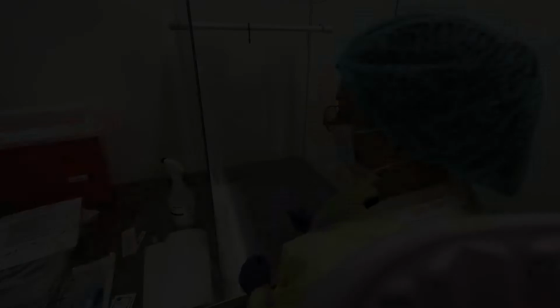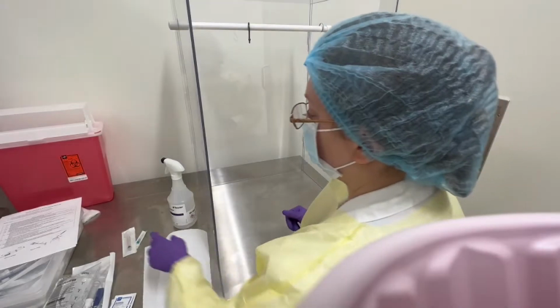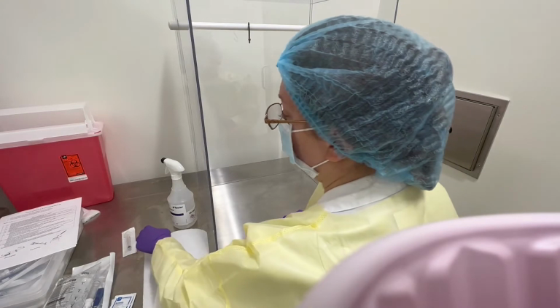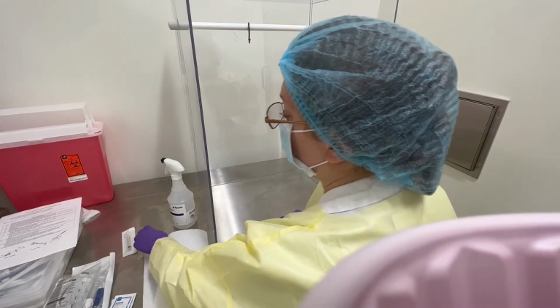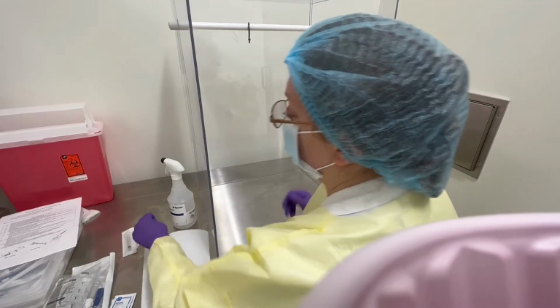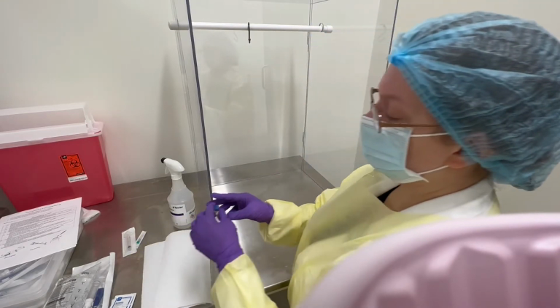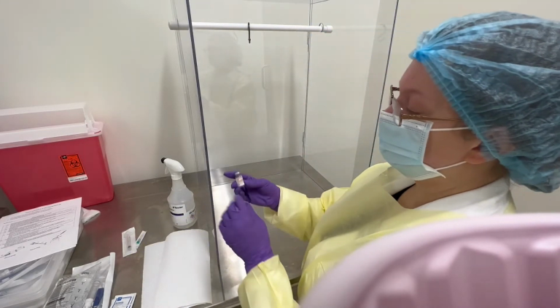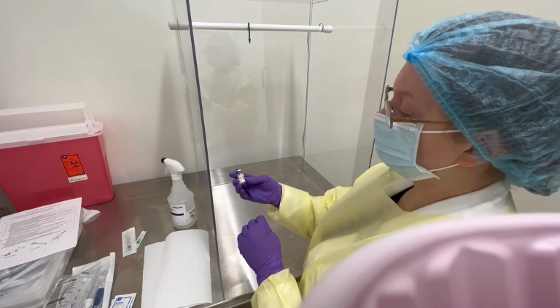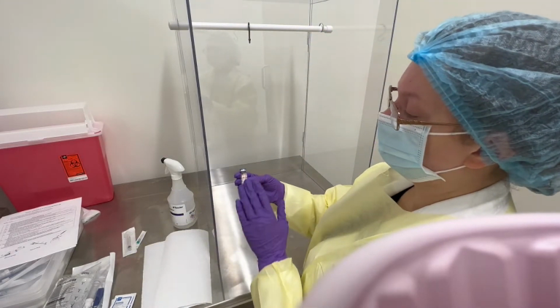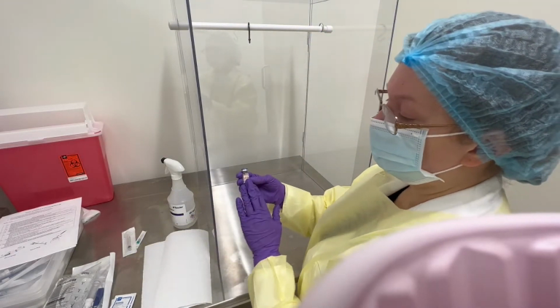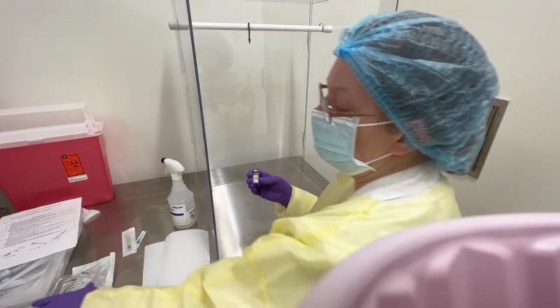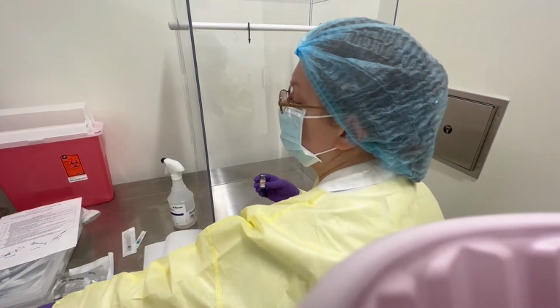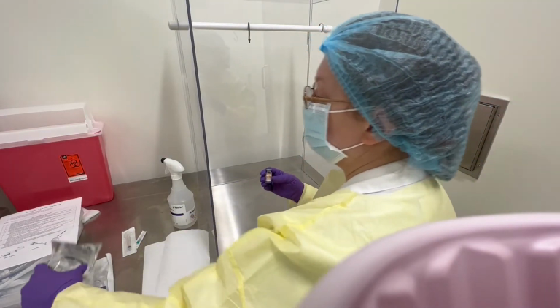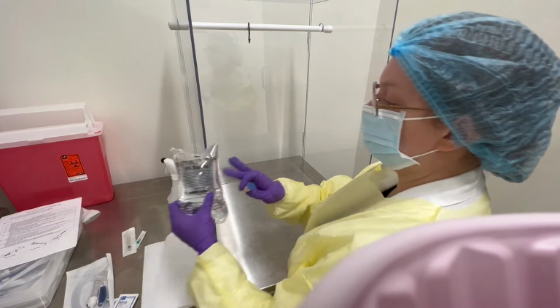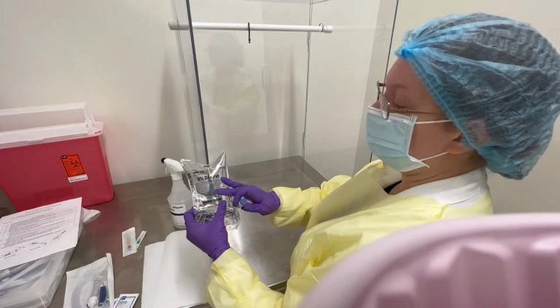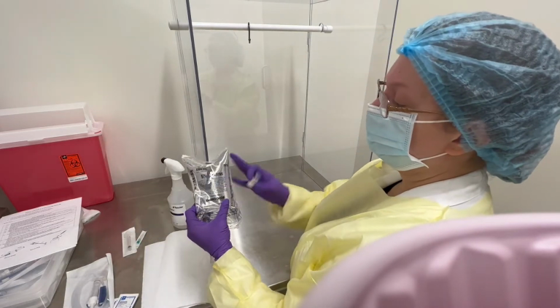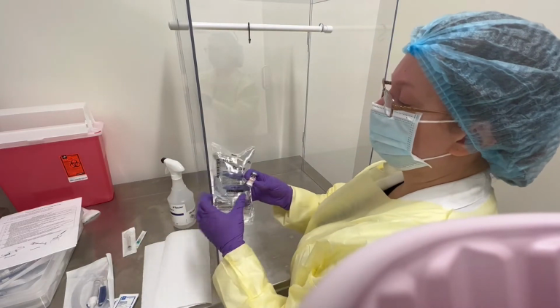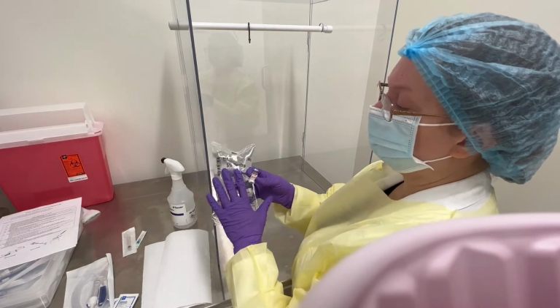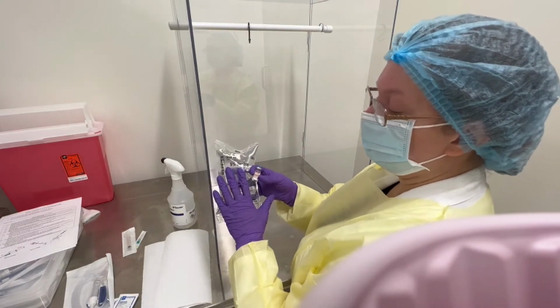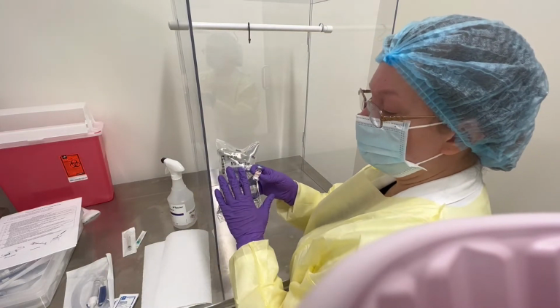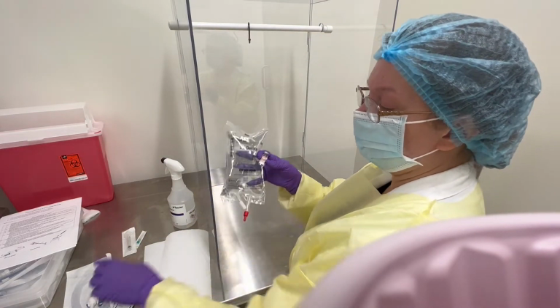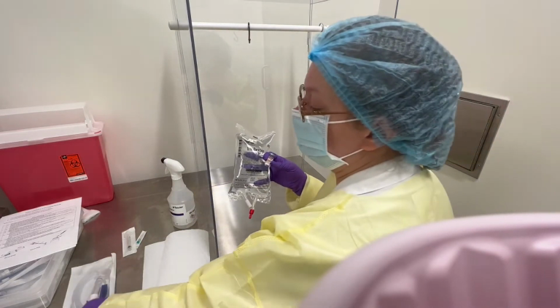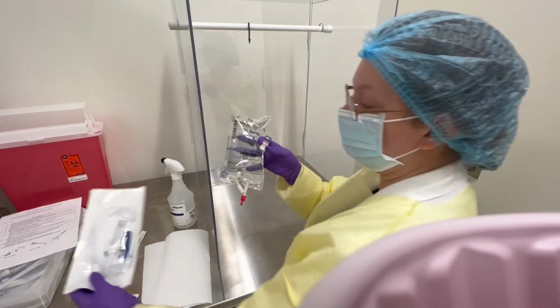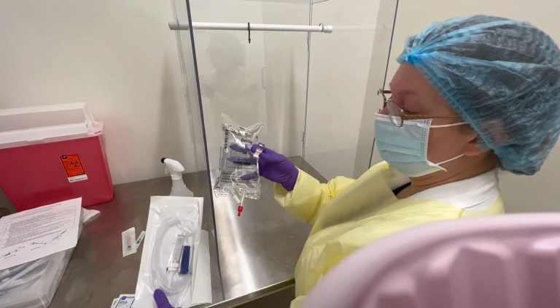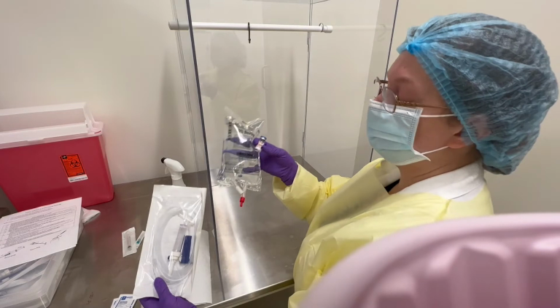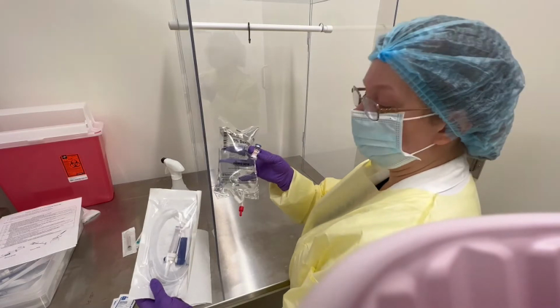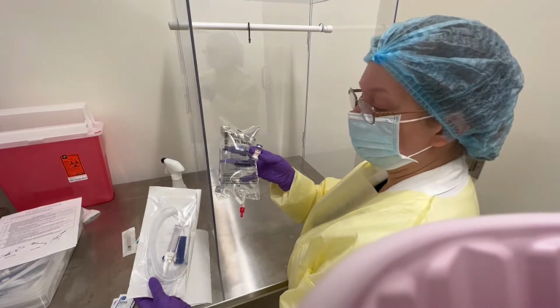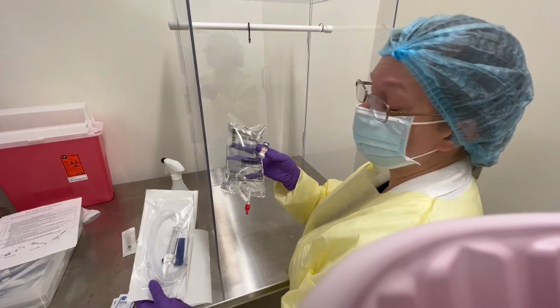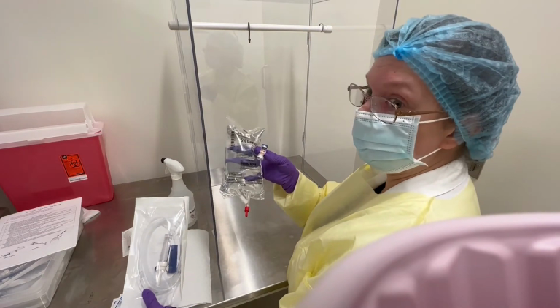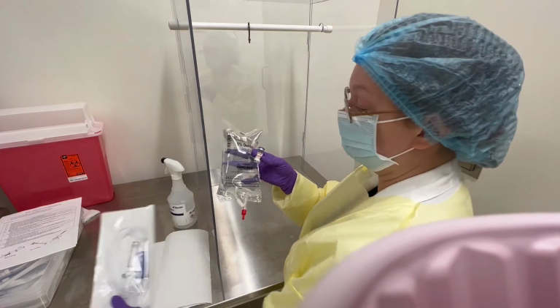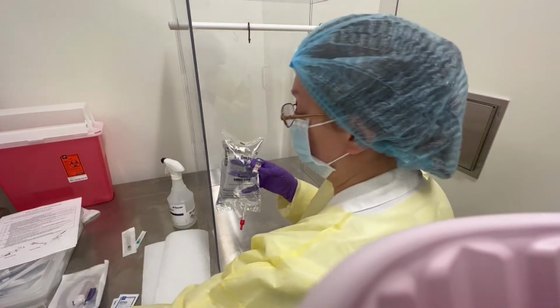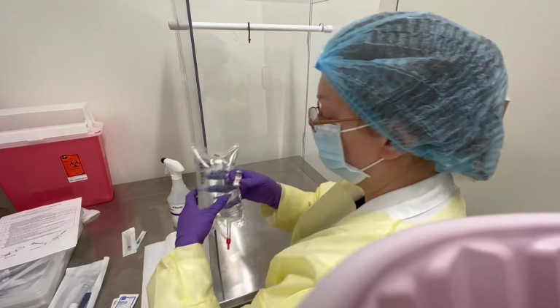Today we are doing an aseptic technique. We are going to put a medication into an IV bag and then prime the IV bag with the line to get it started for intravenous administration.